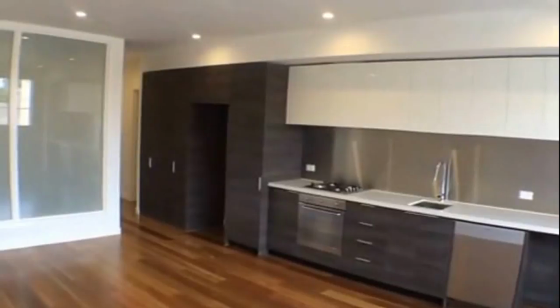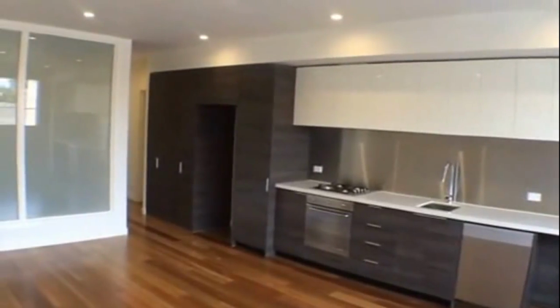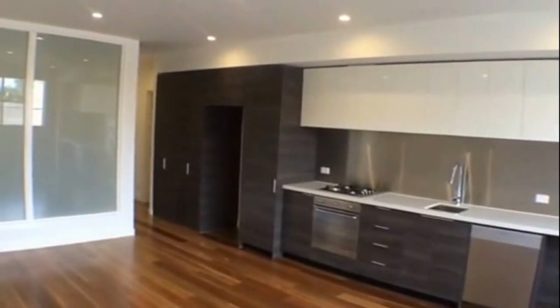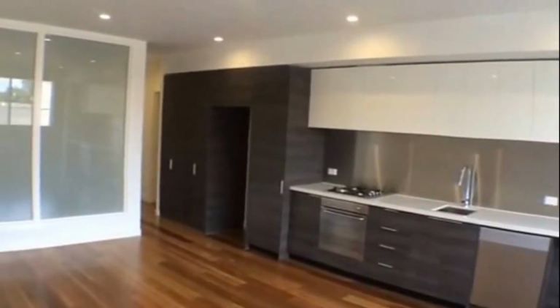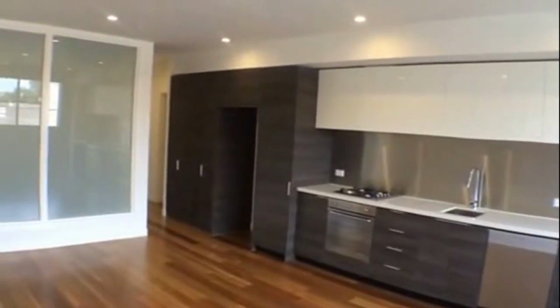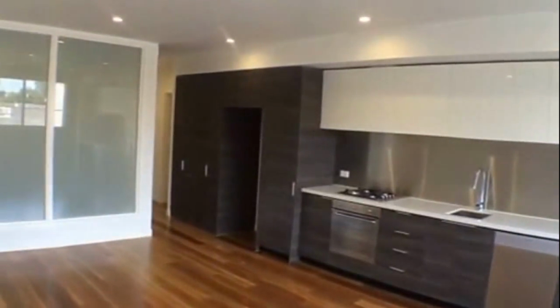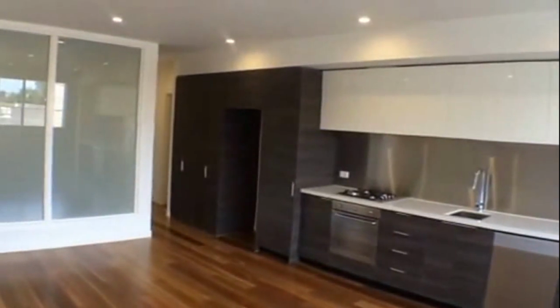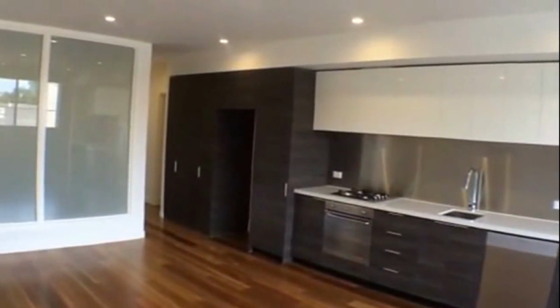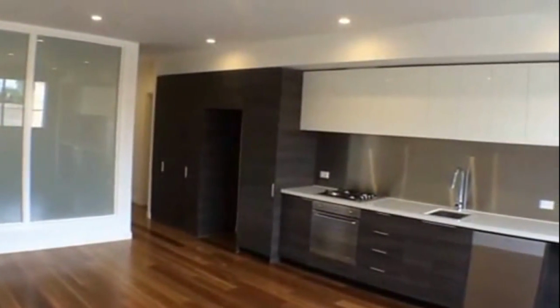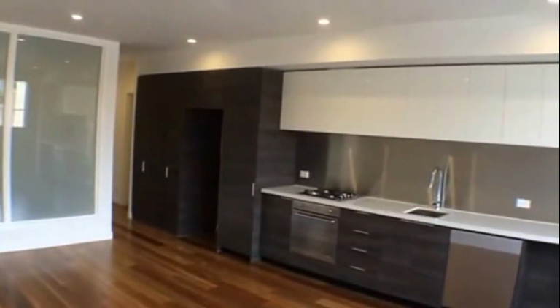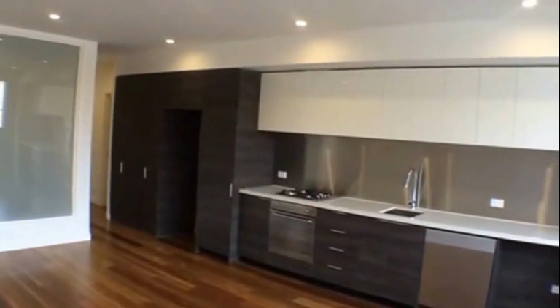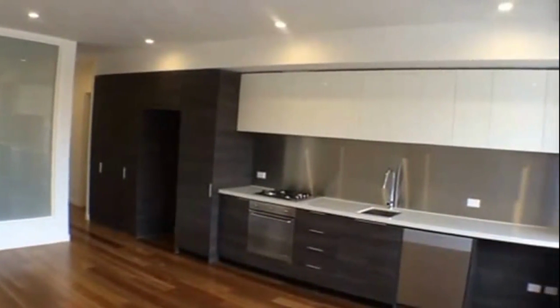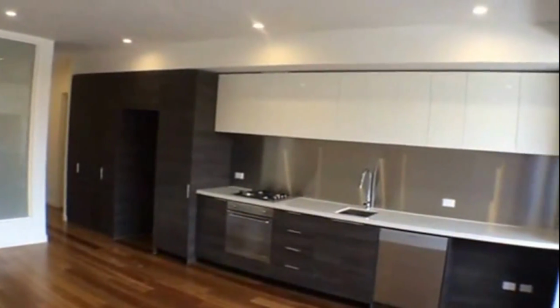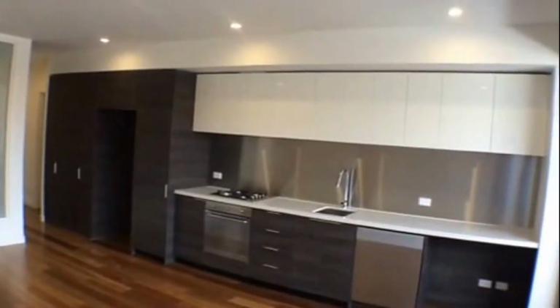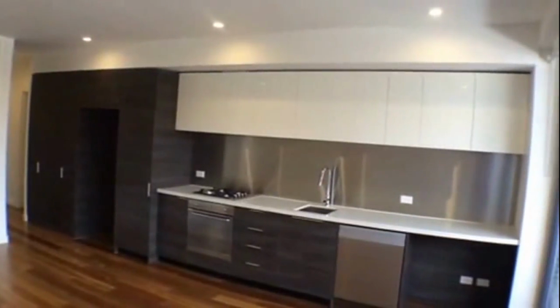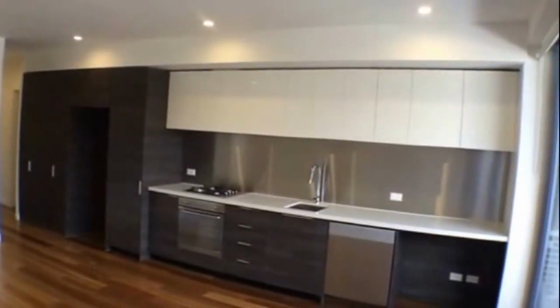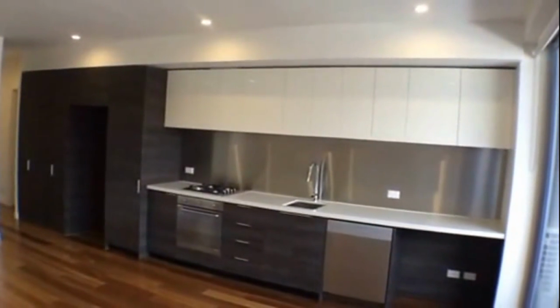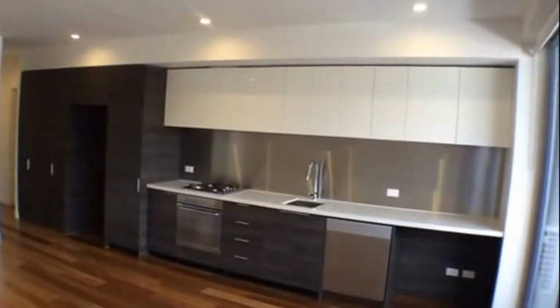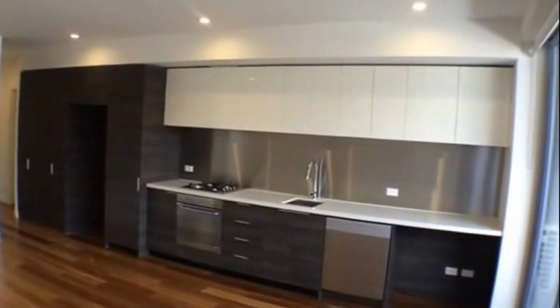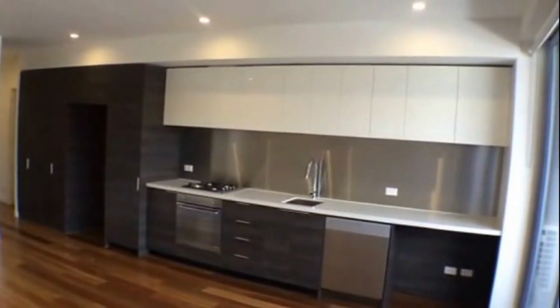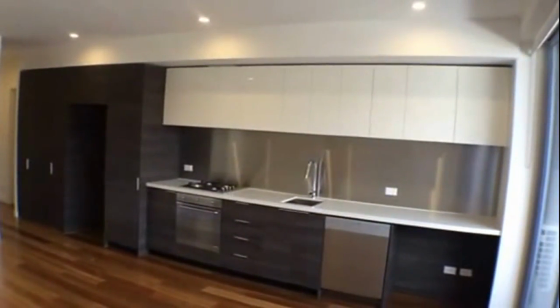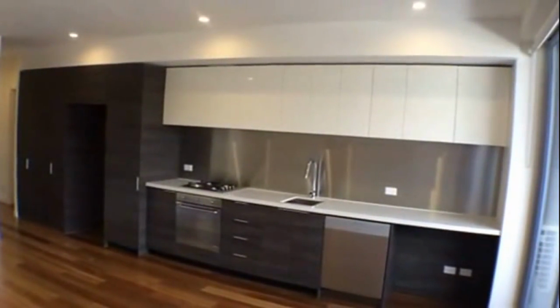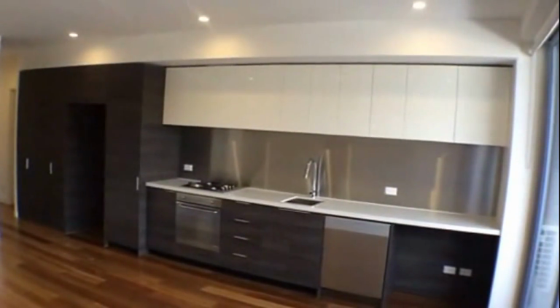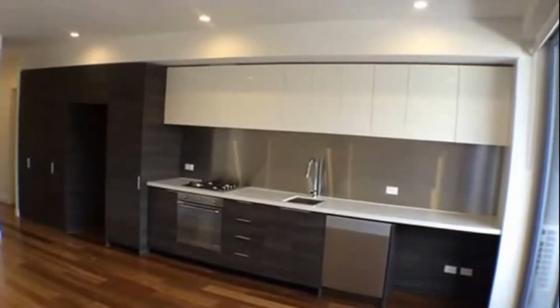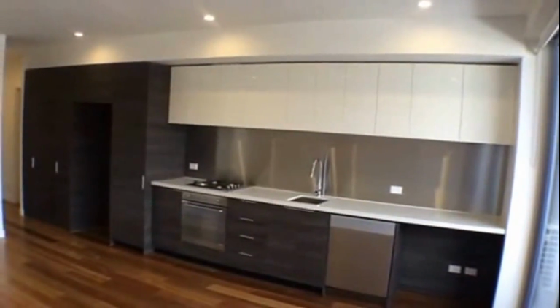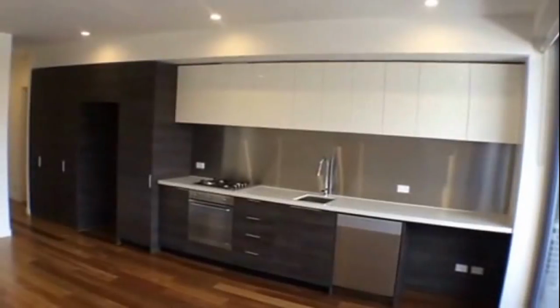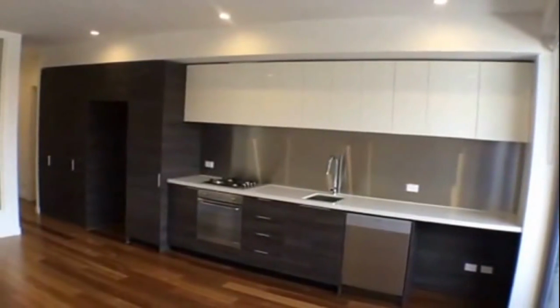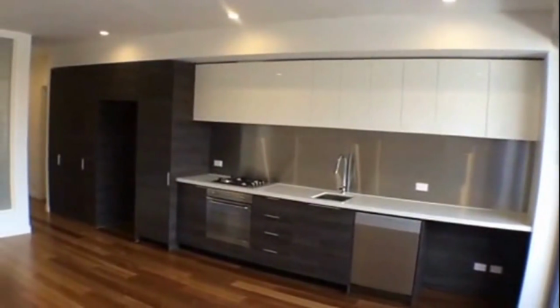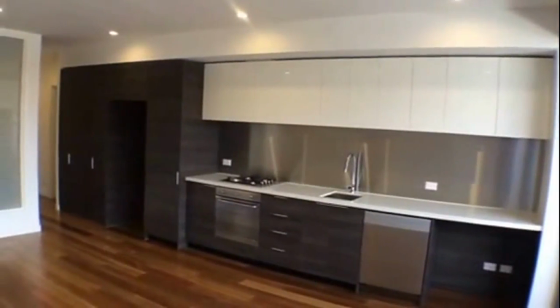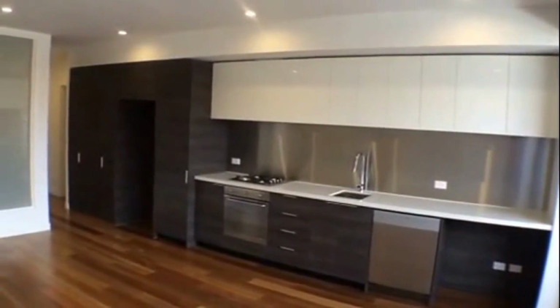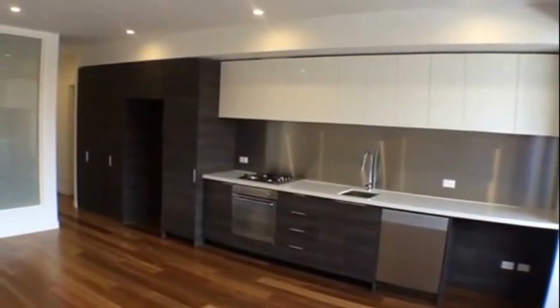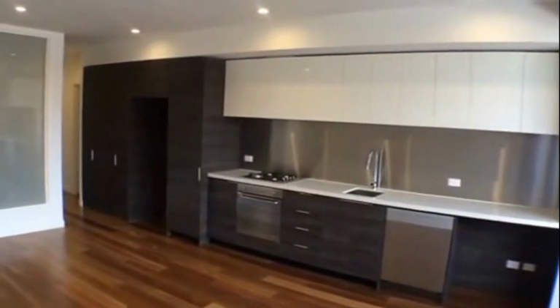Welcome to the marketing video of 101 of 794 to 800 Sydney Road Brunswick. My name is Brenton from Melbourne Real Estate and today I'm going to take you through a one bedroom, one bath, one car apartment.